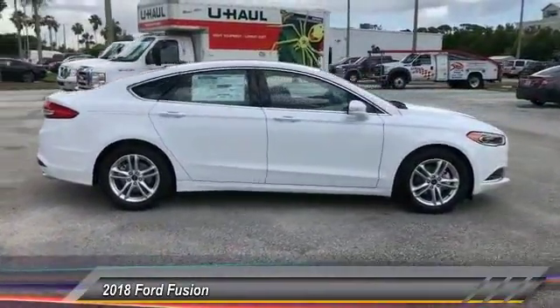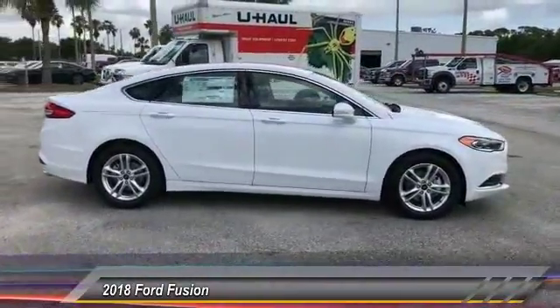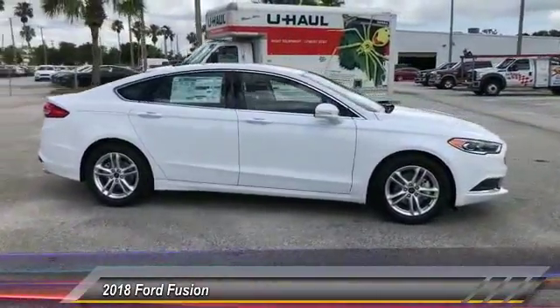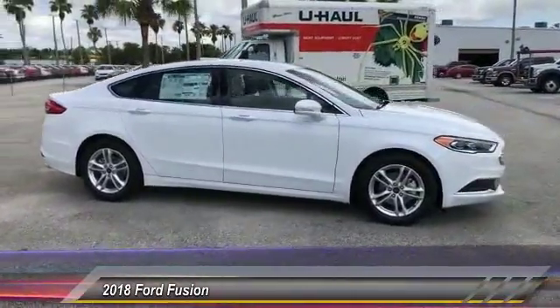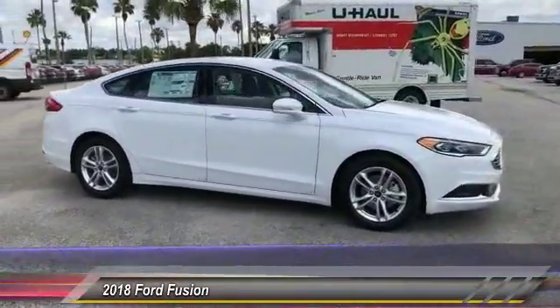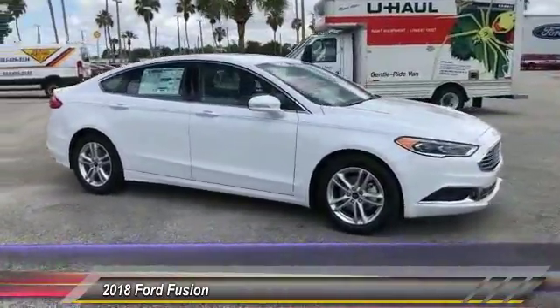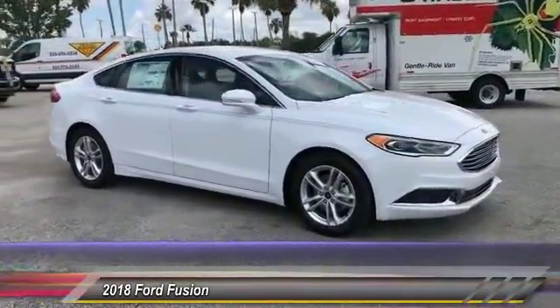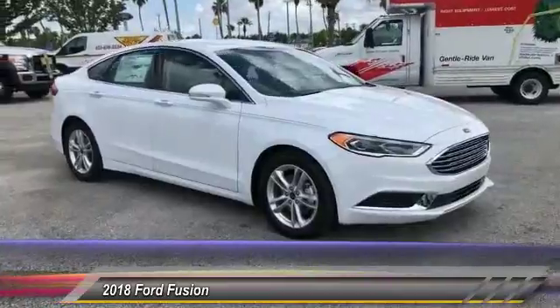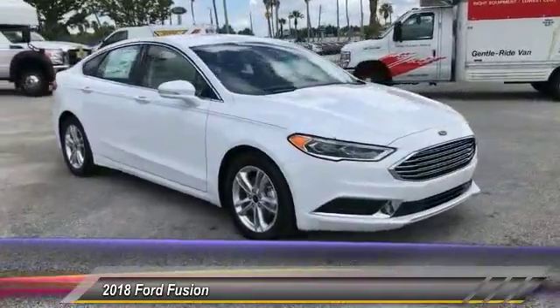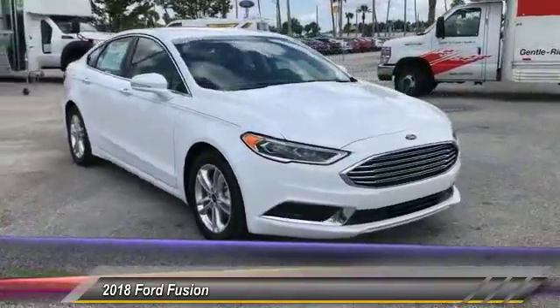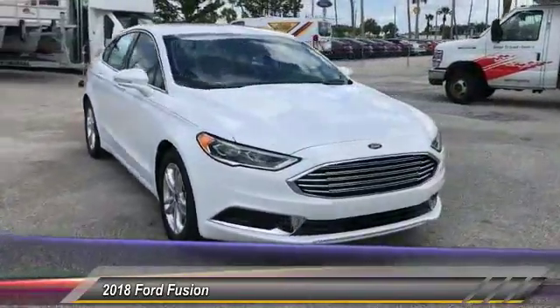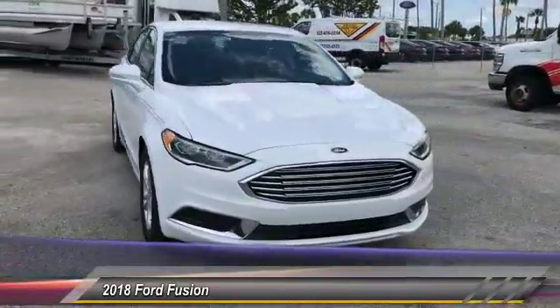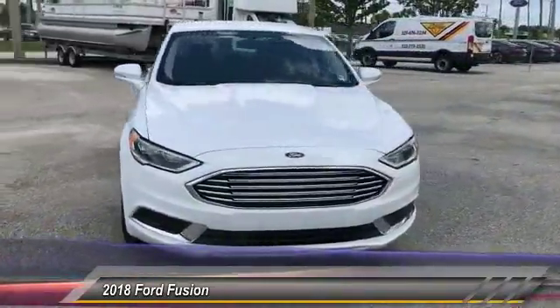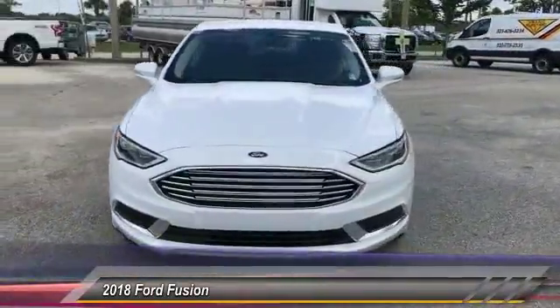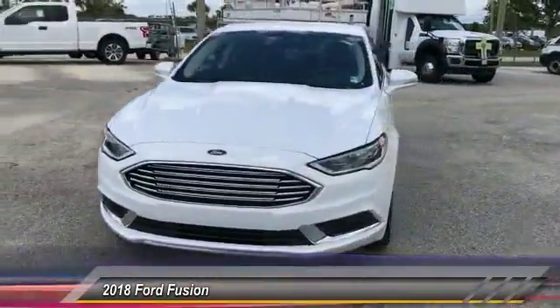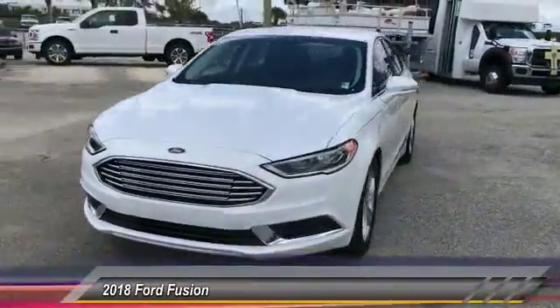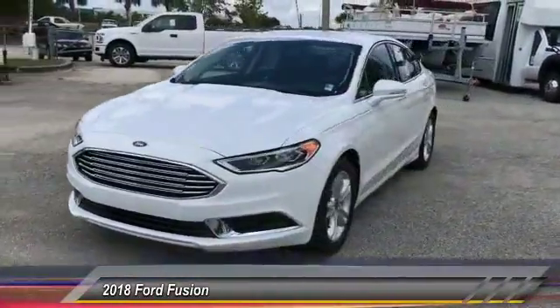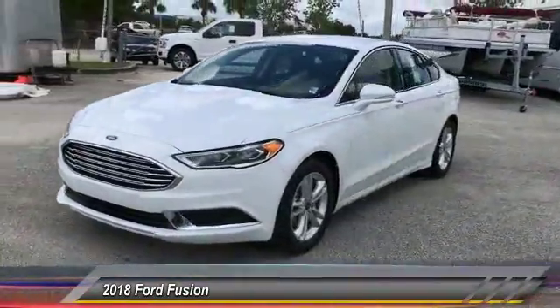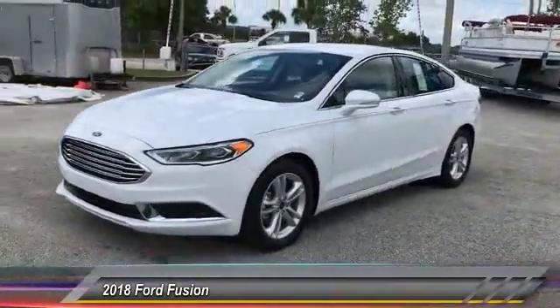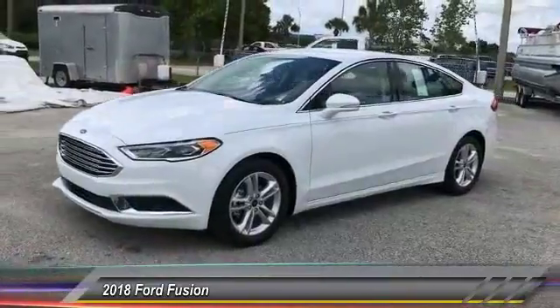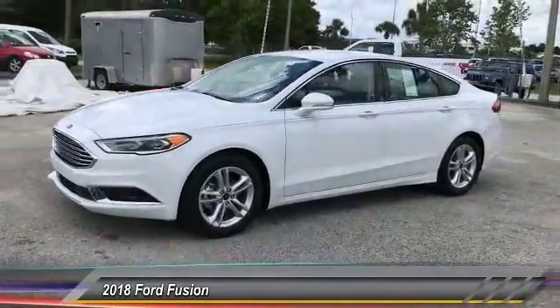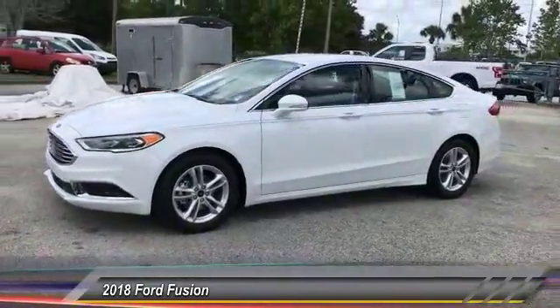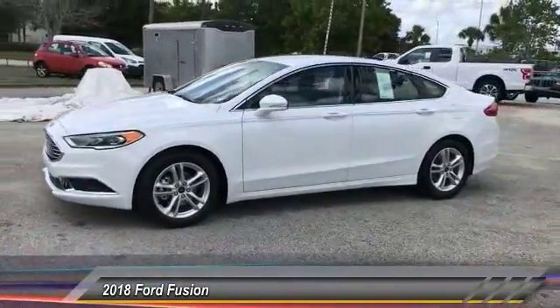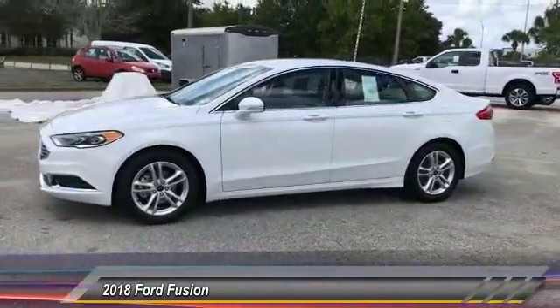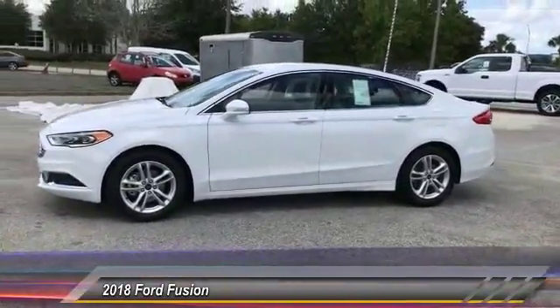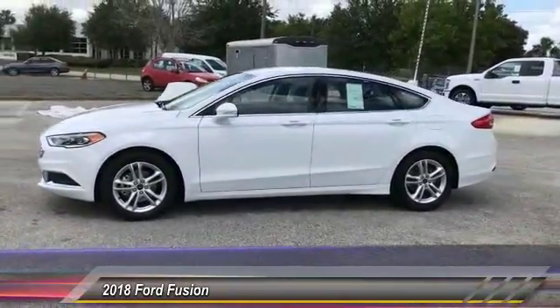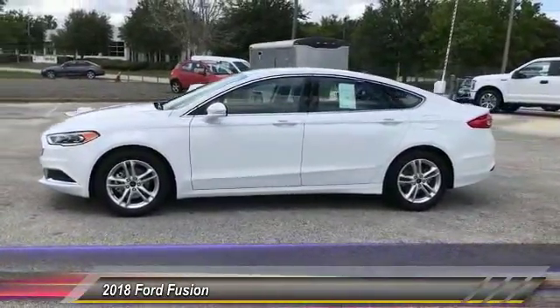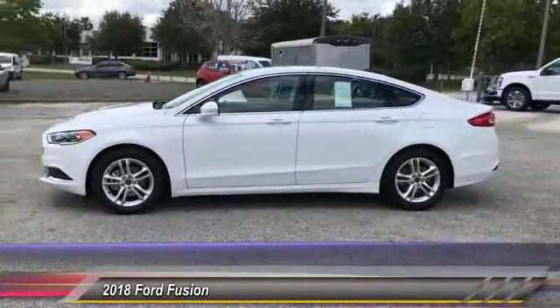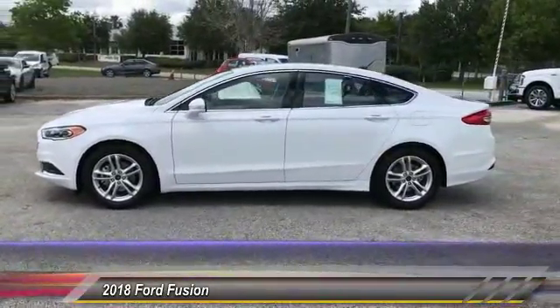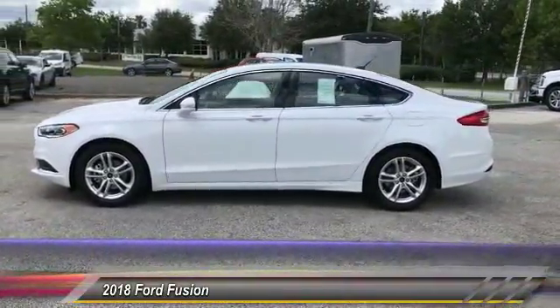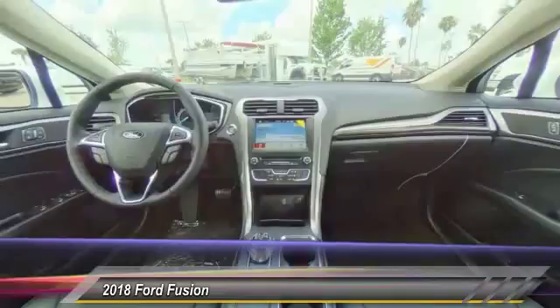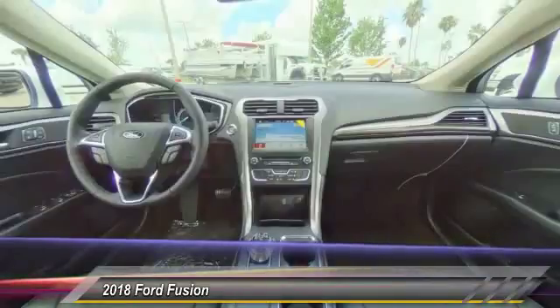Here are some of this vehicle's great options: stability control, traction control, keyless entry, anti-lock braking system, power passenger seat, backup camera, steering wheel audio controls, Bluetooth, adjustable steering wheel.